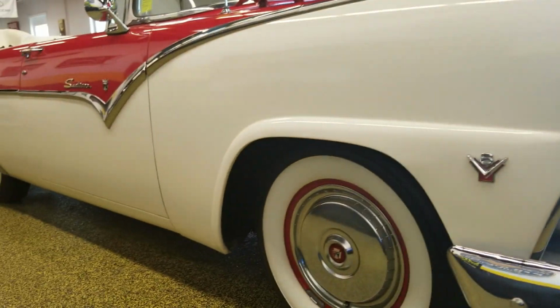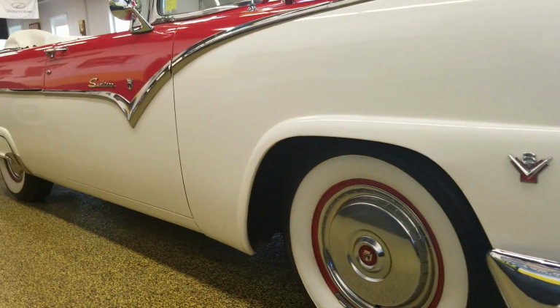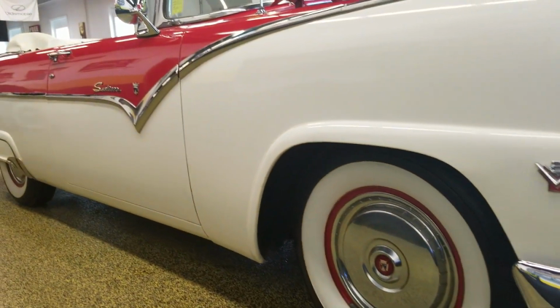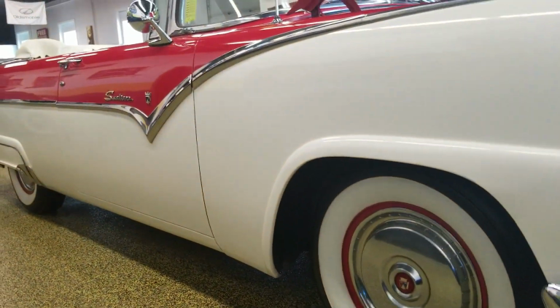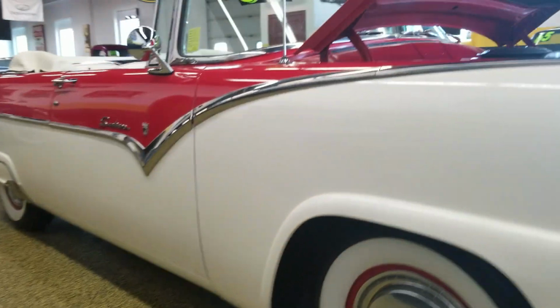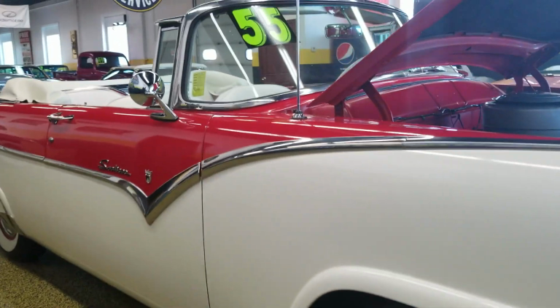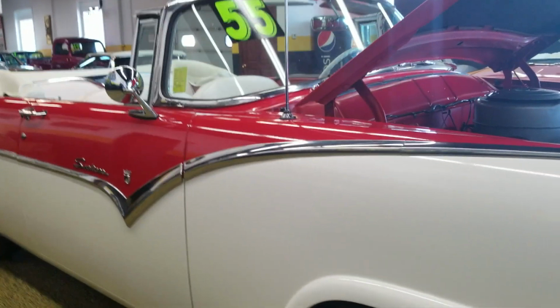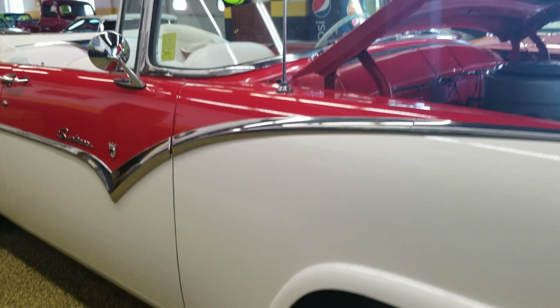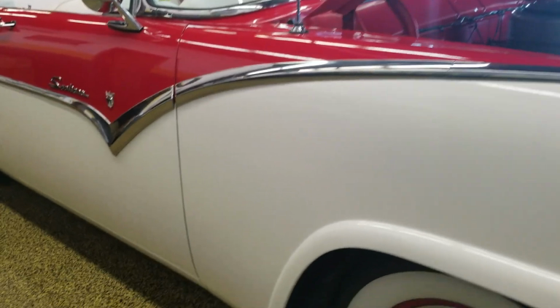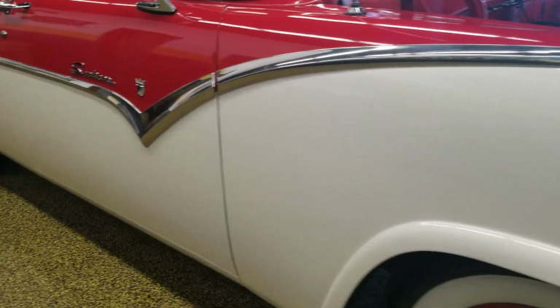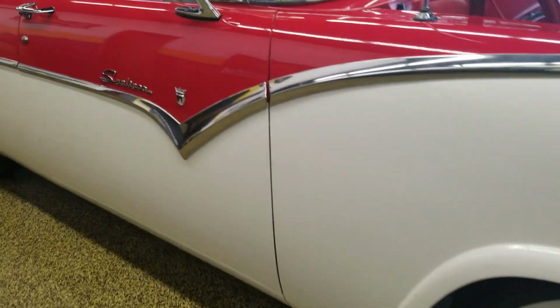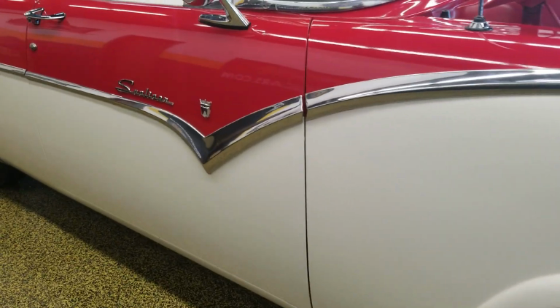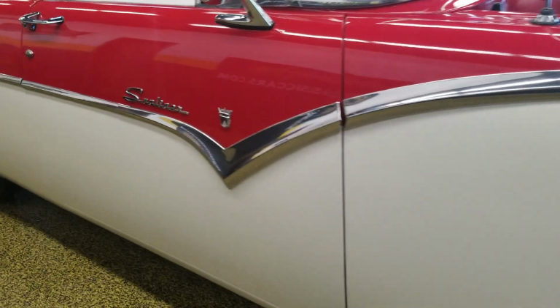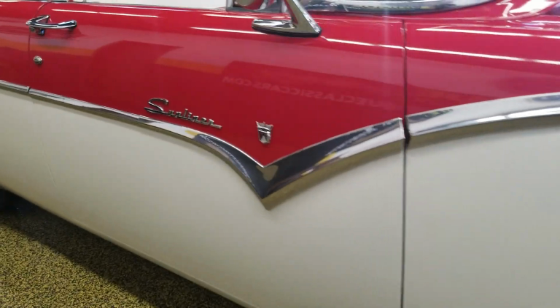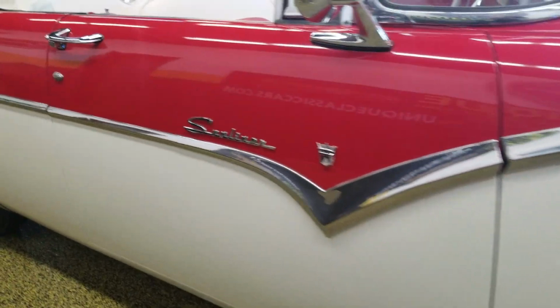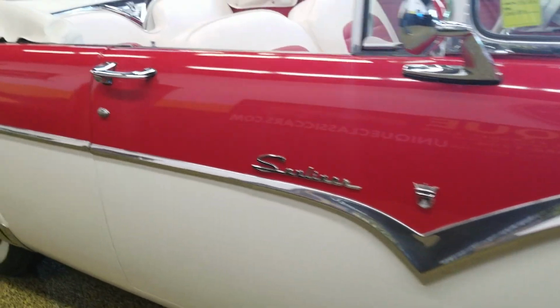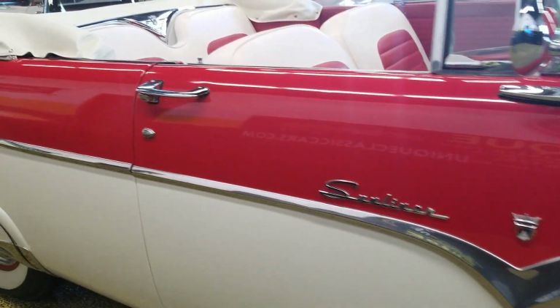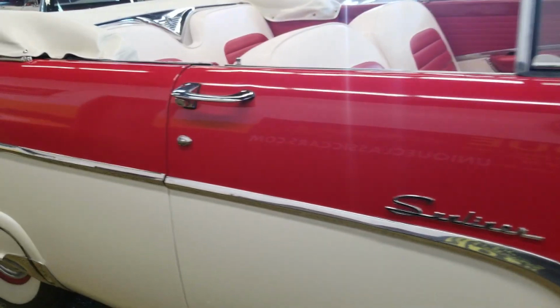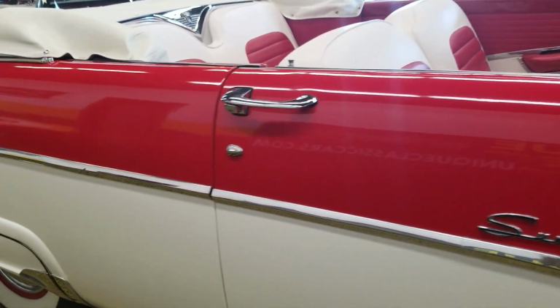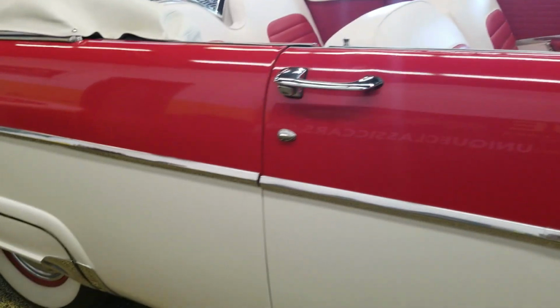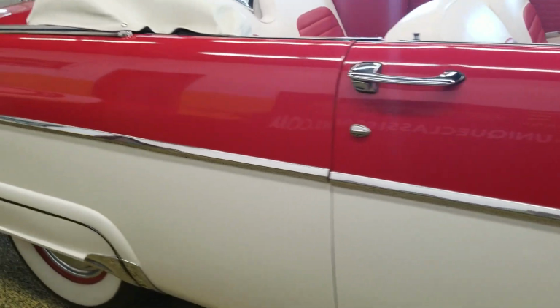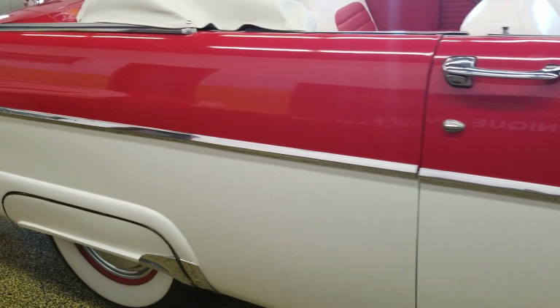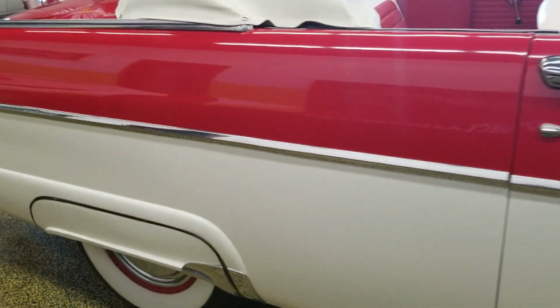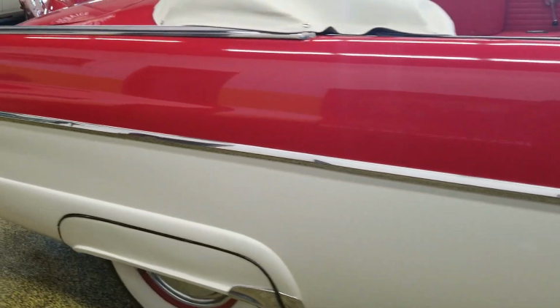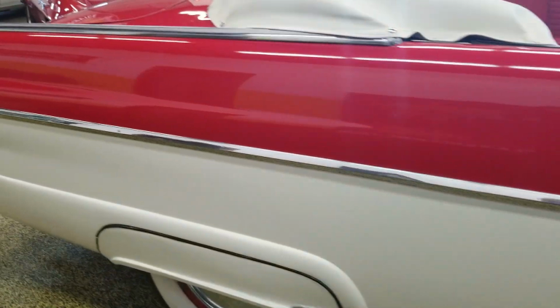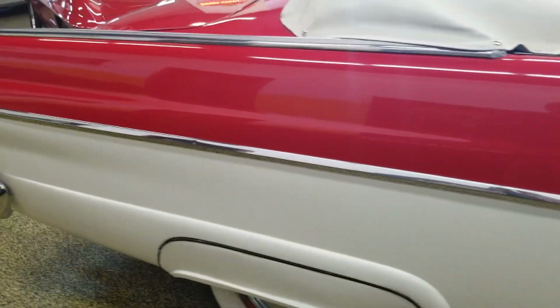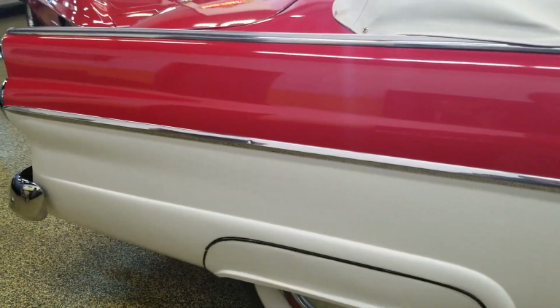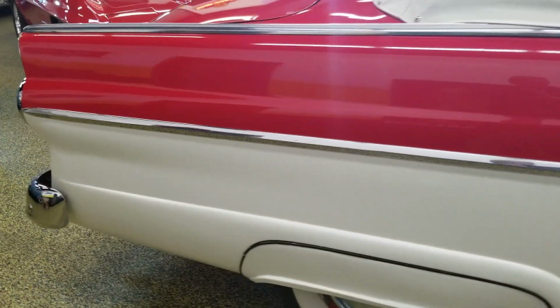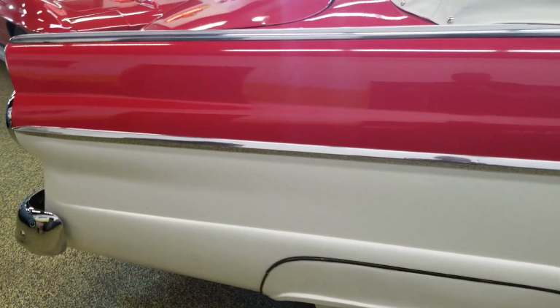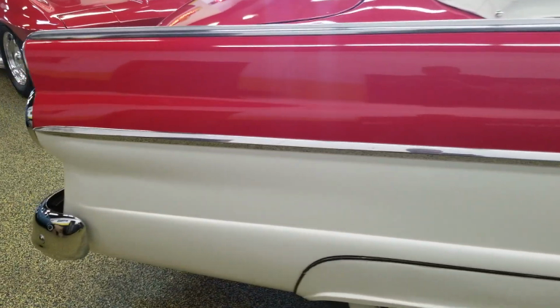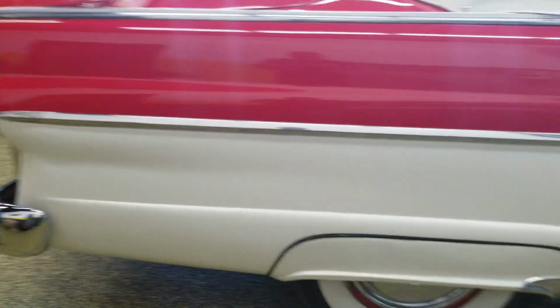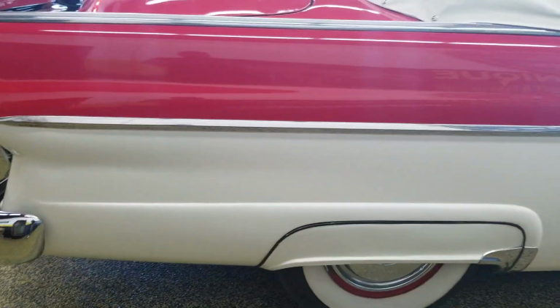Shot down the side here, you can see the trim is in very good shape. A couple of little dings here and there just from being used over the years, but nothing out of the ordinary as you can tell.